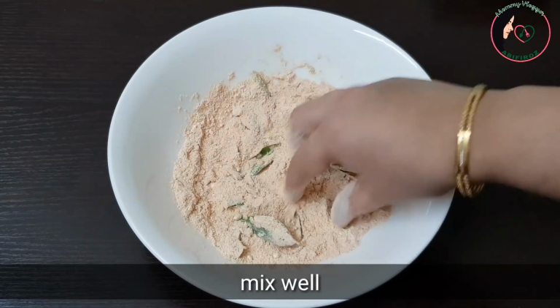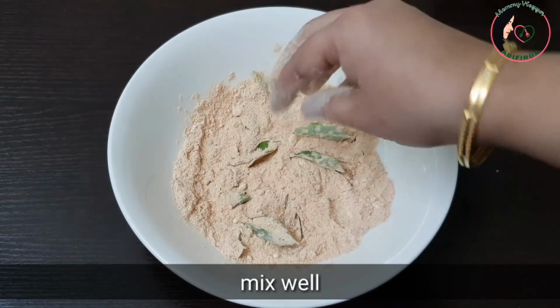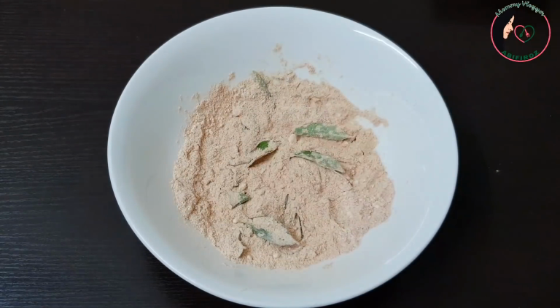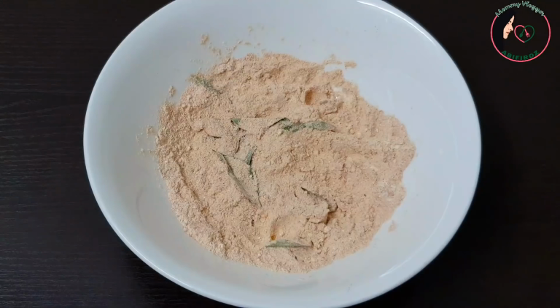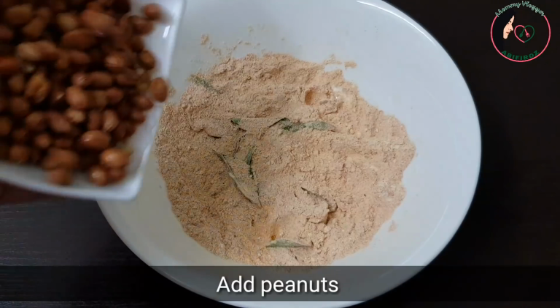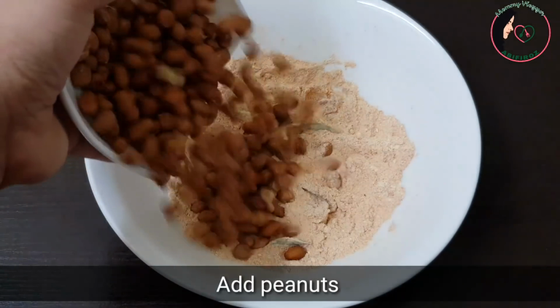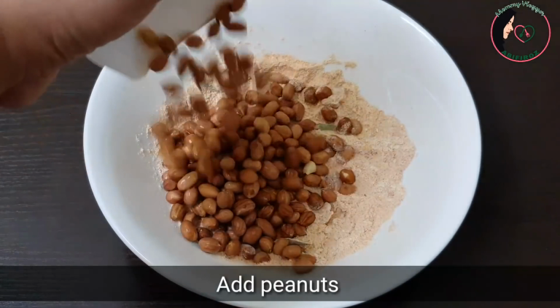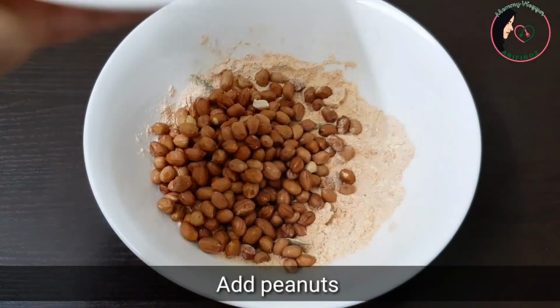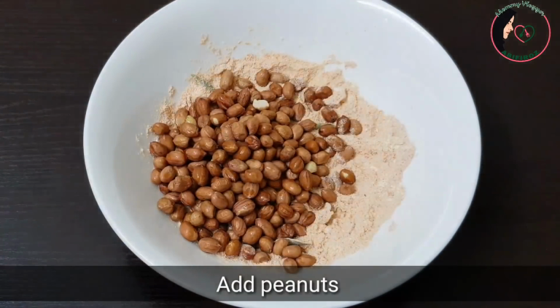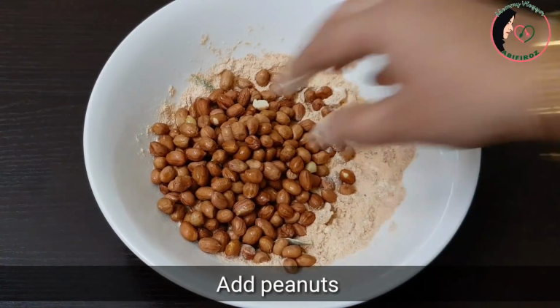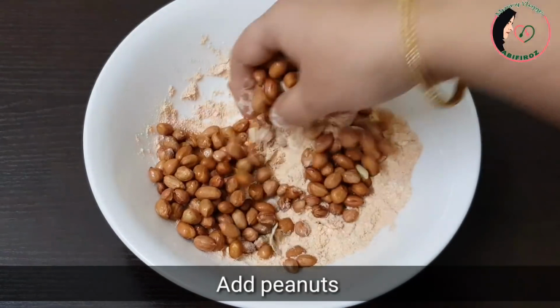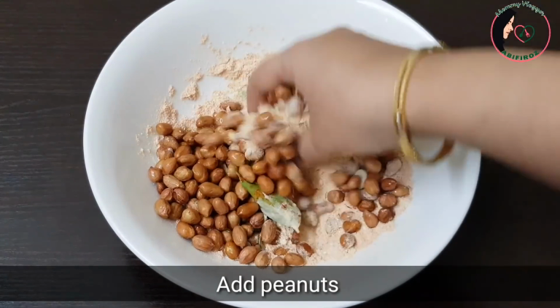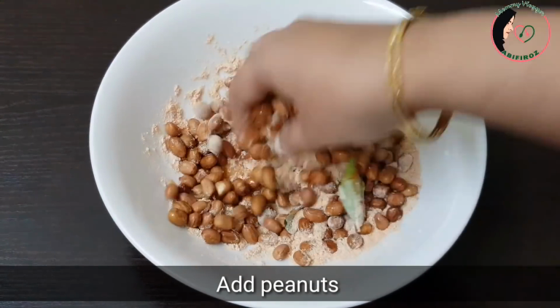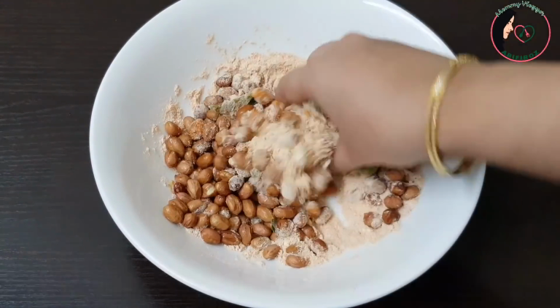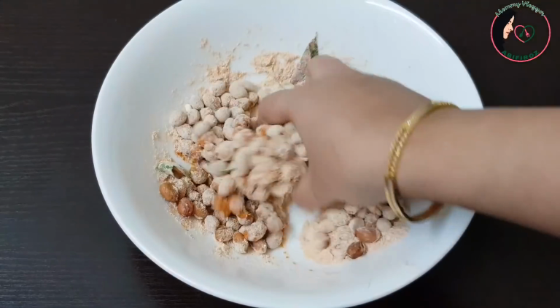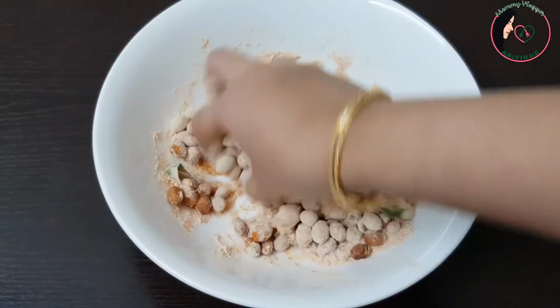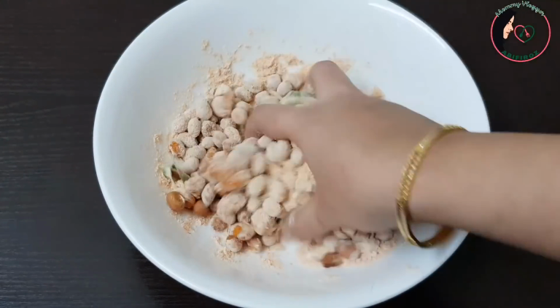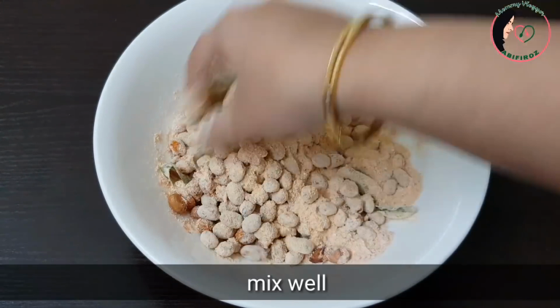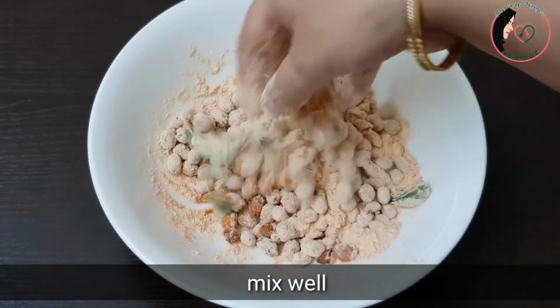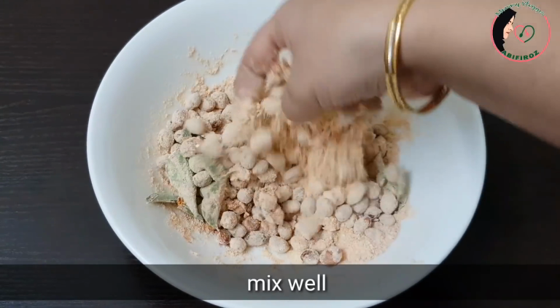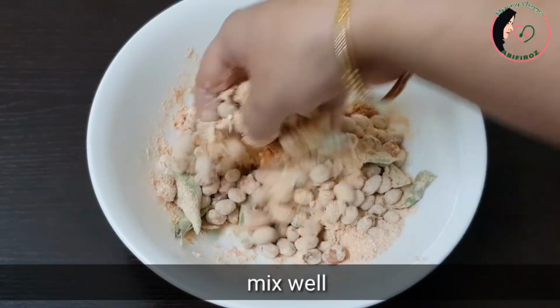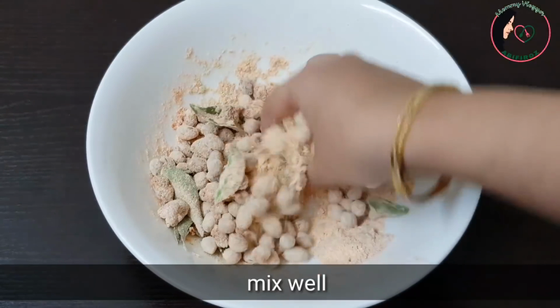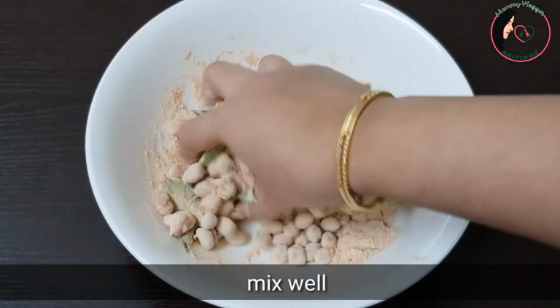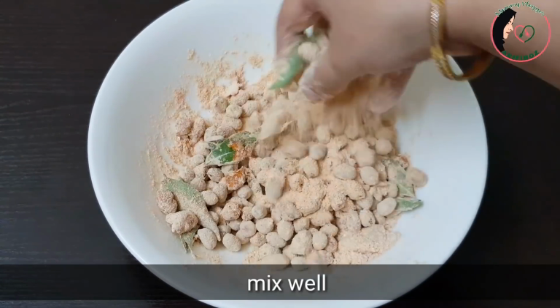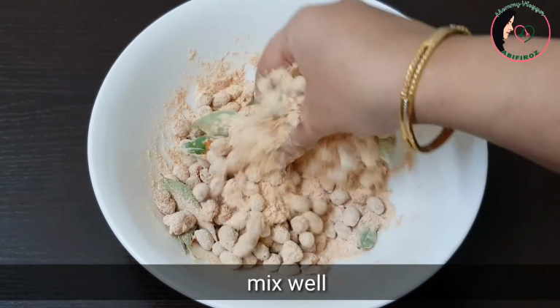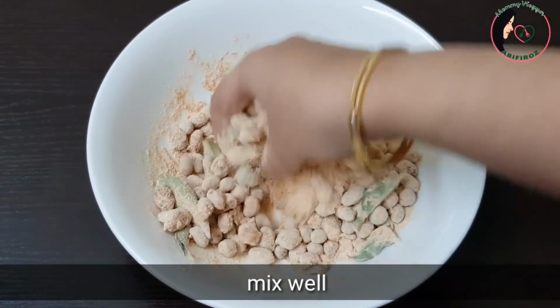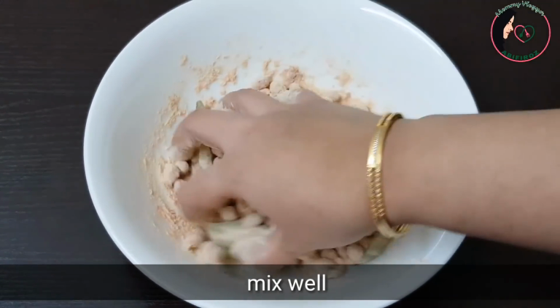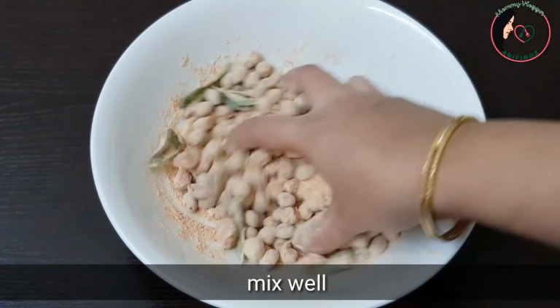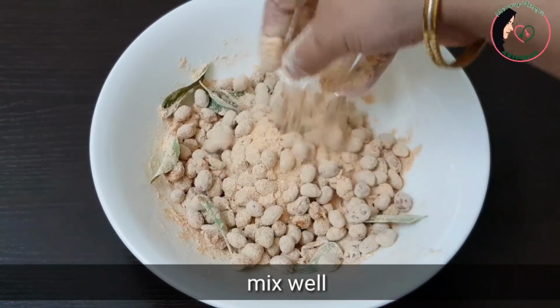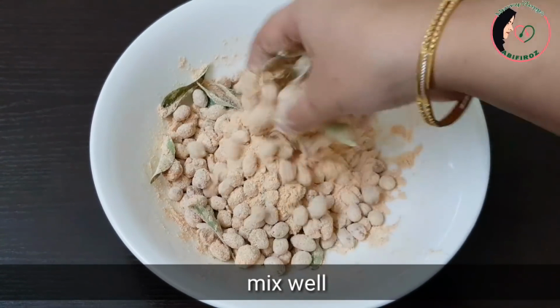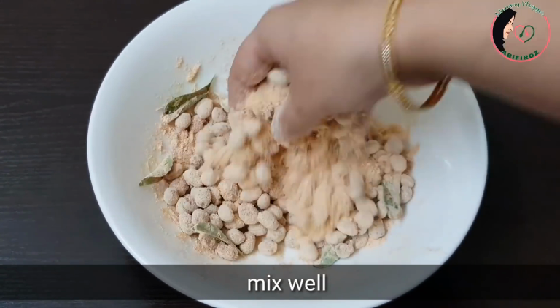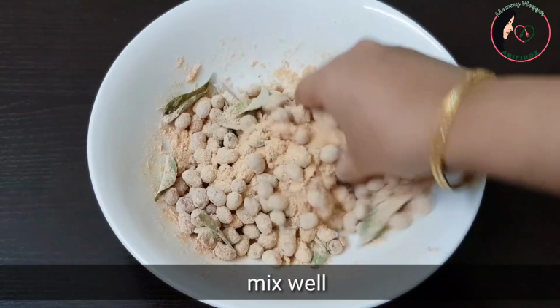Now we will mix the dough and mix it in. I will mix the dough in a little bit and mix it in at the right moment.